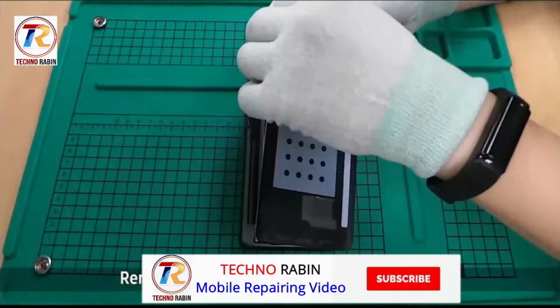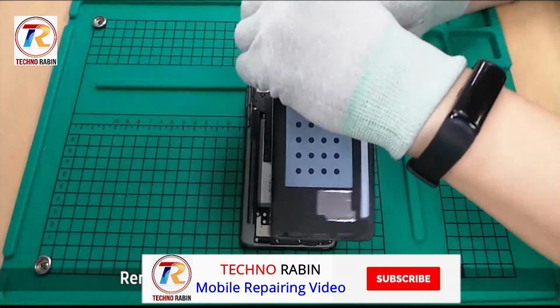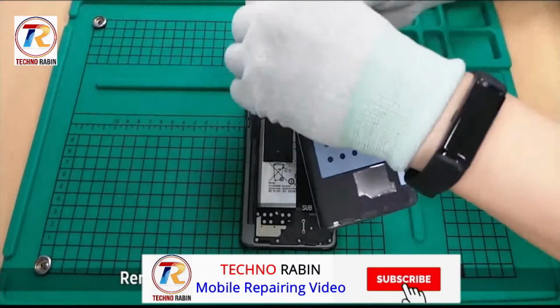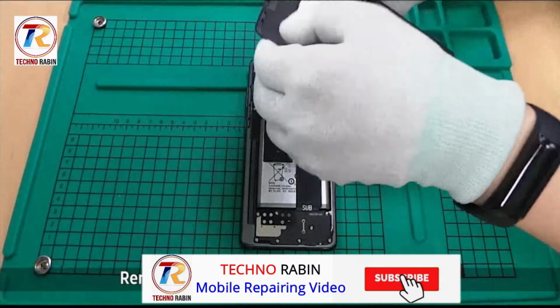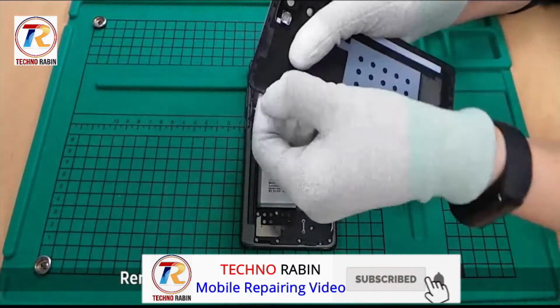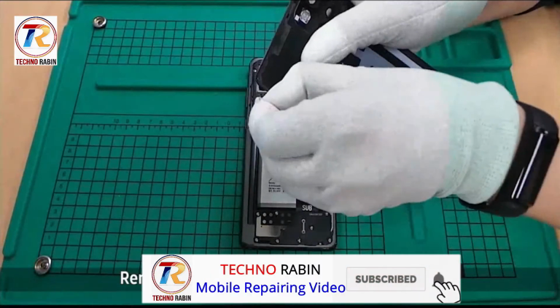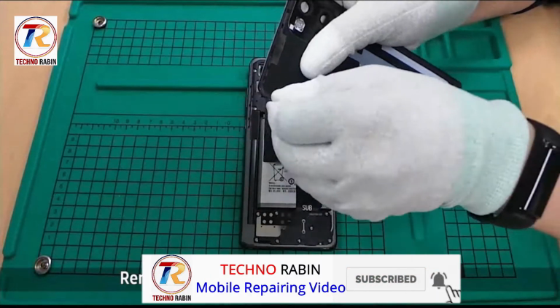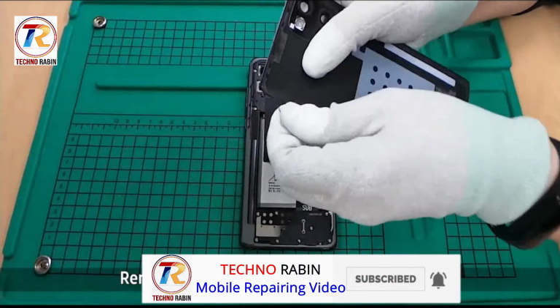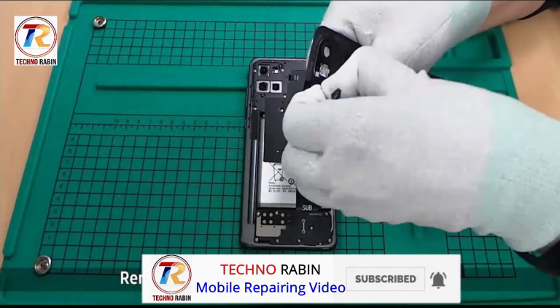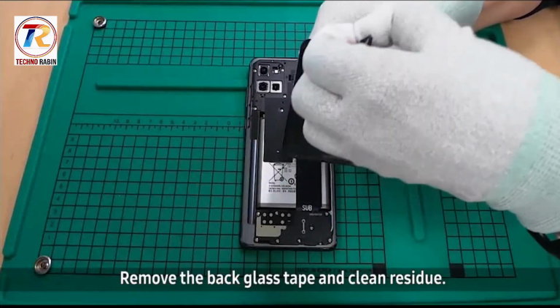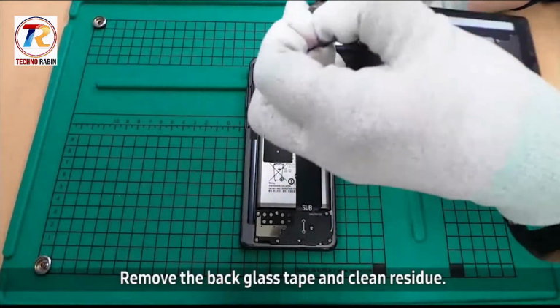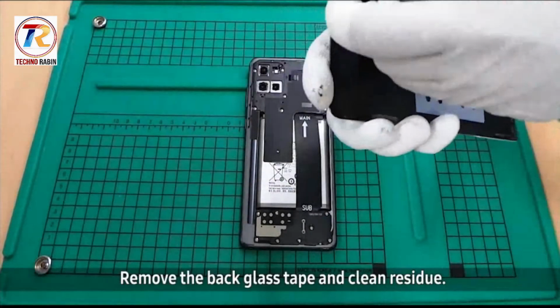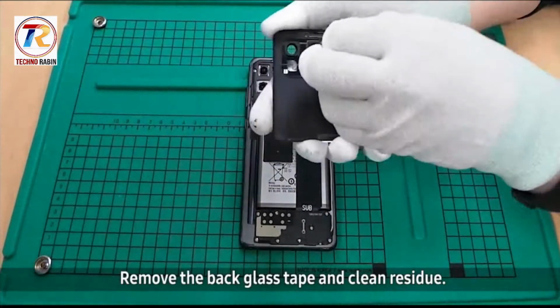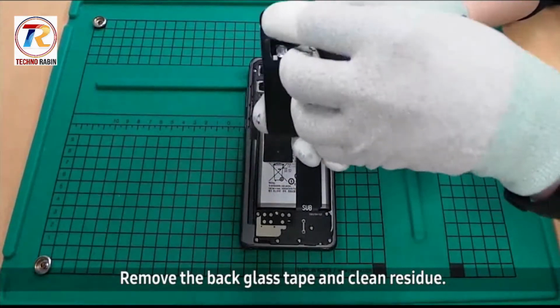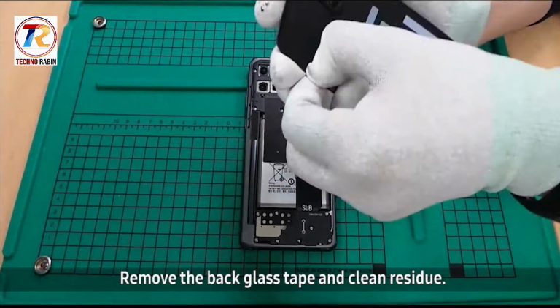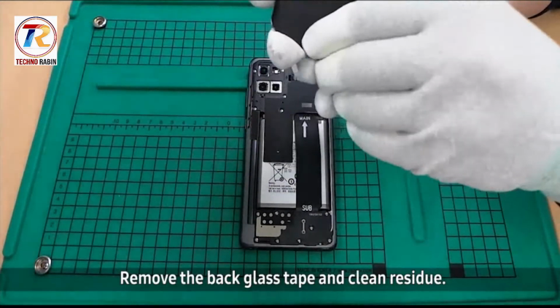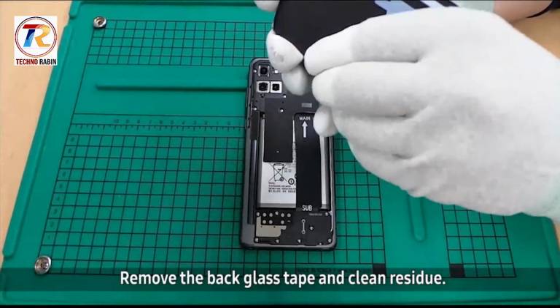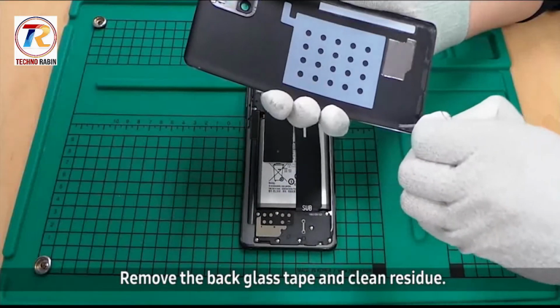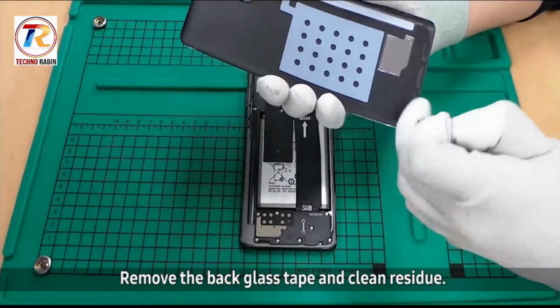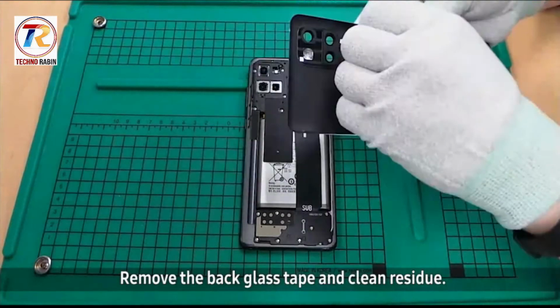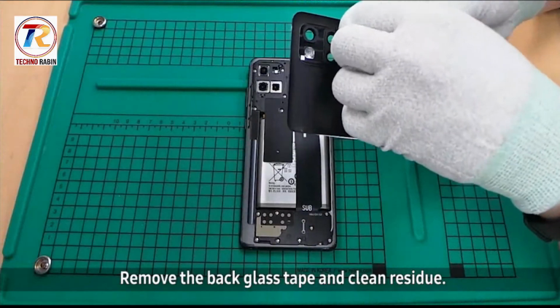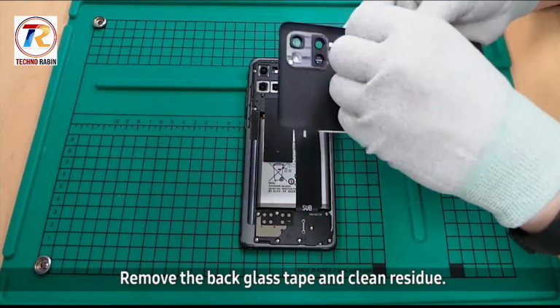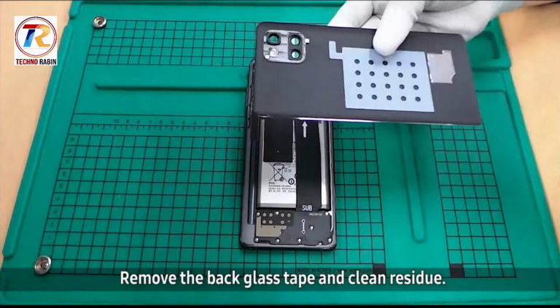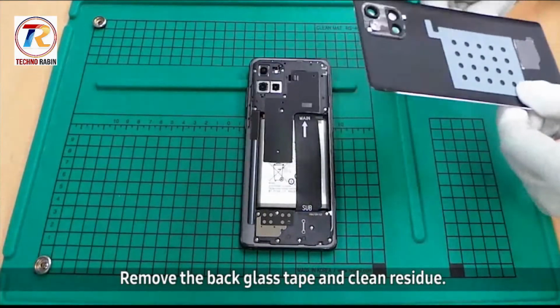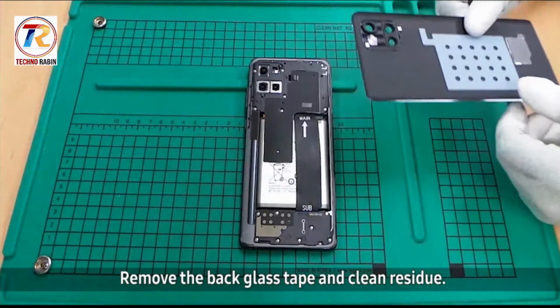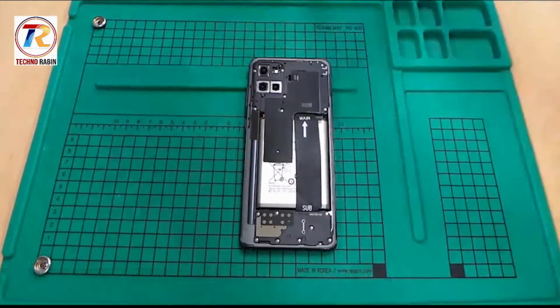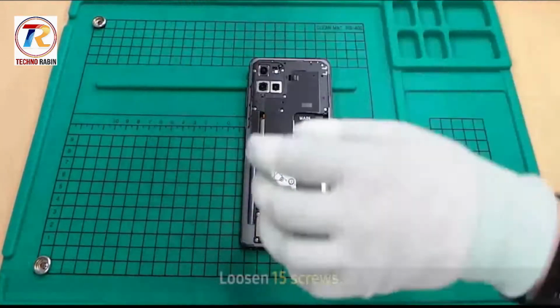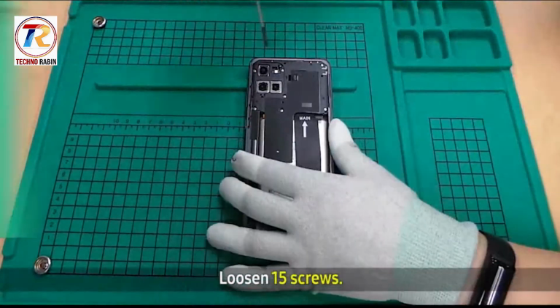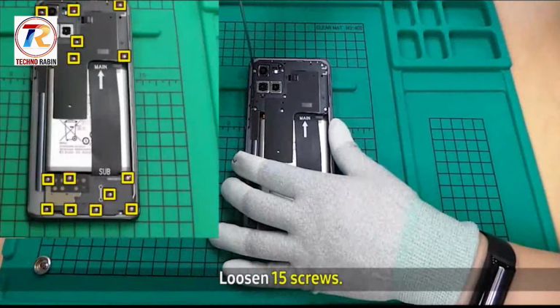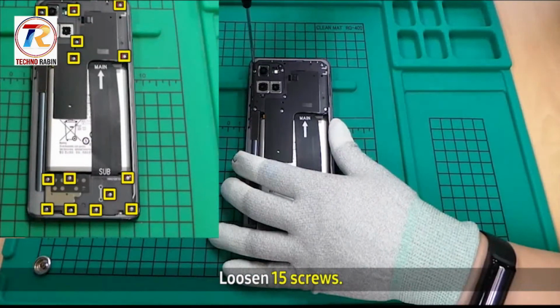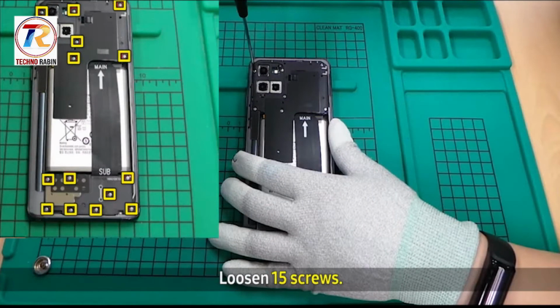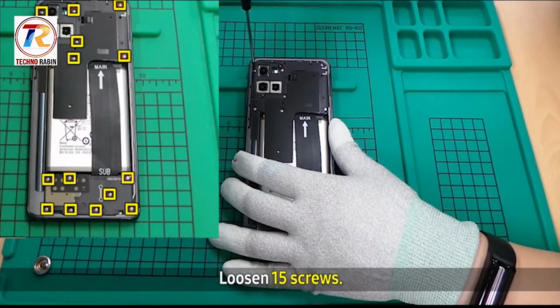Remove the back glass tape and clean the residue. Then loosen the 15 screws.